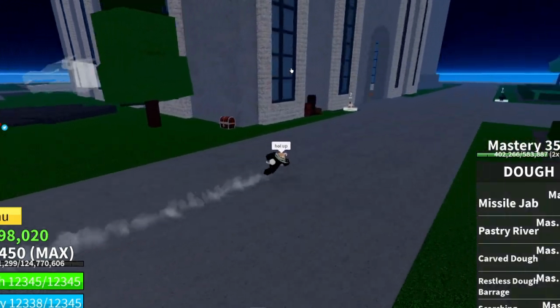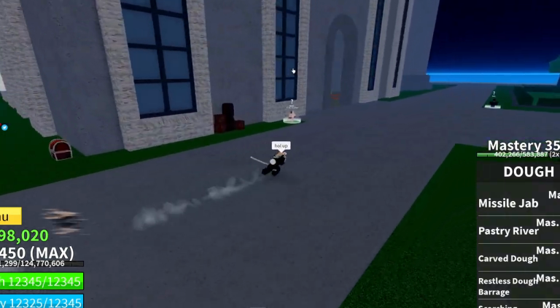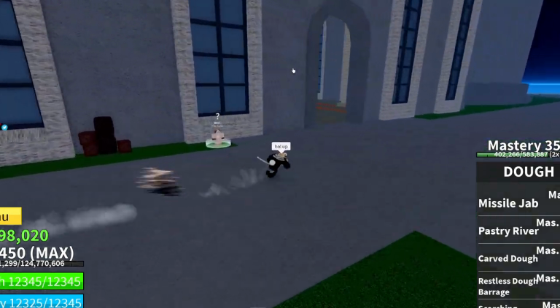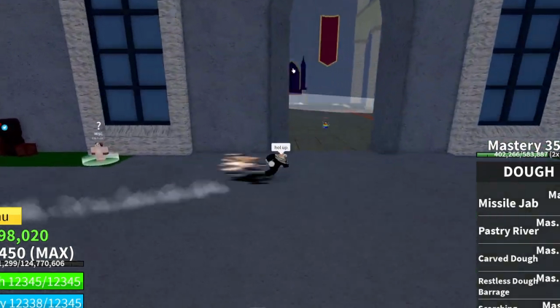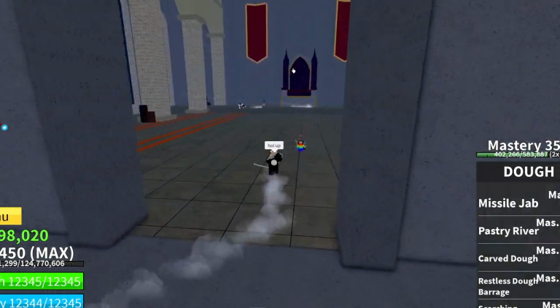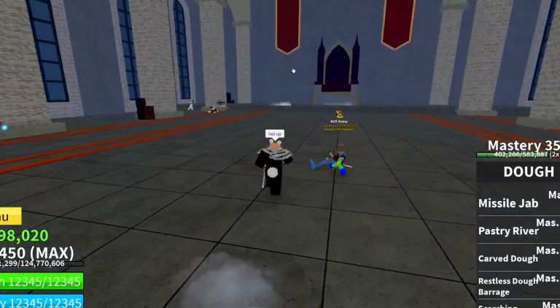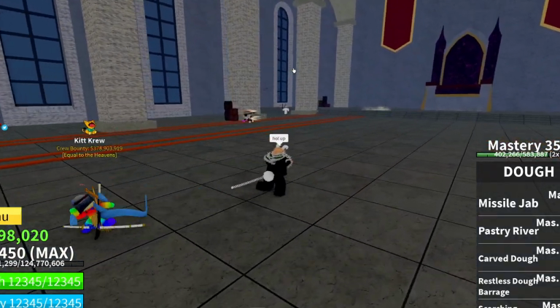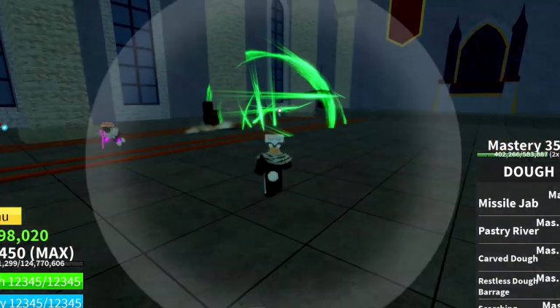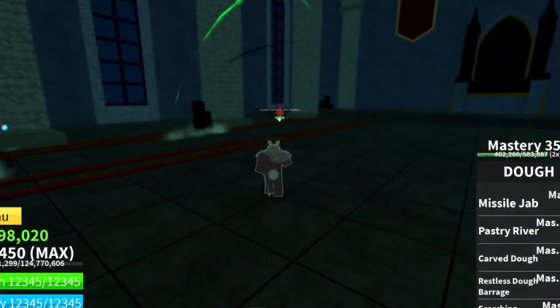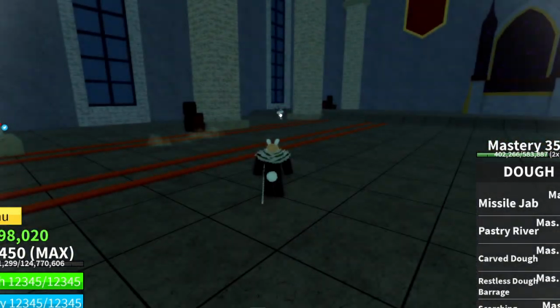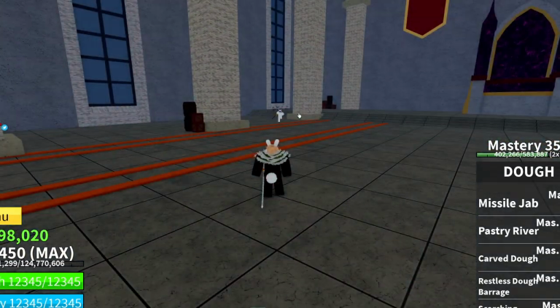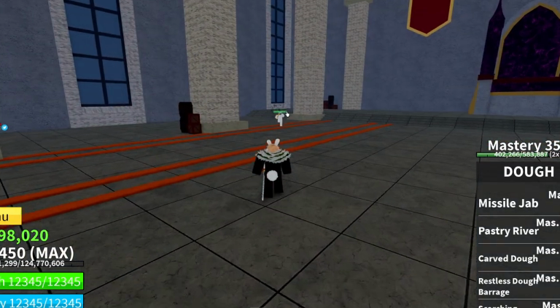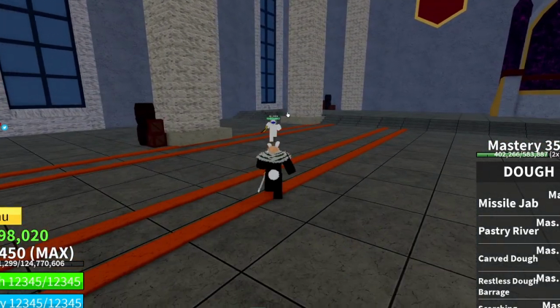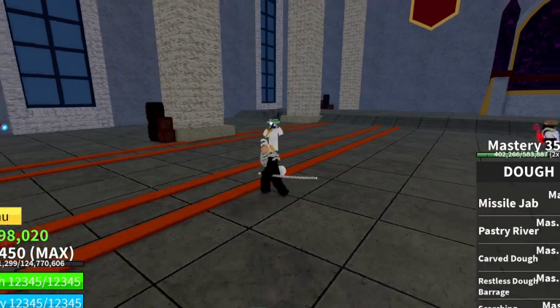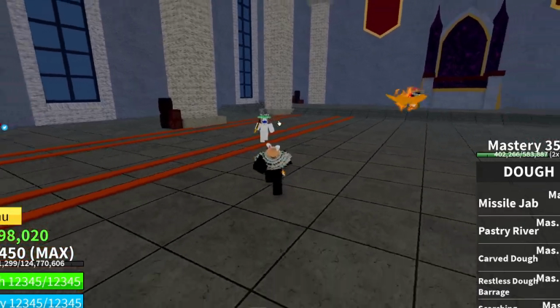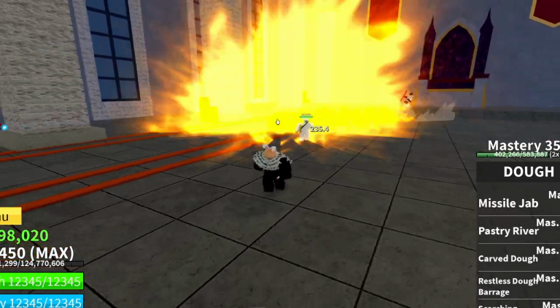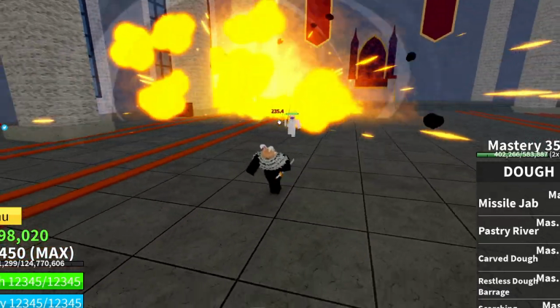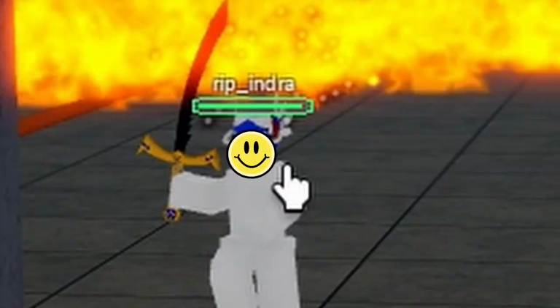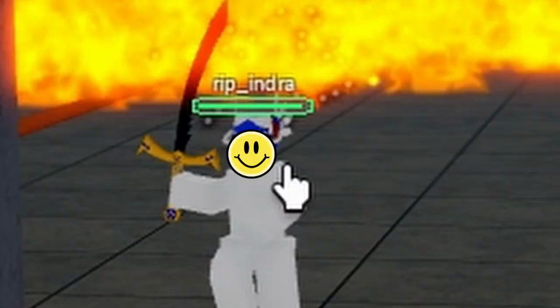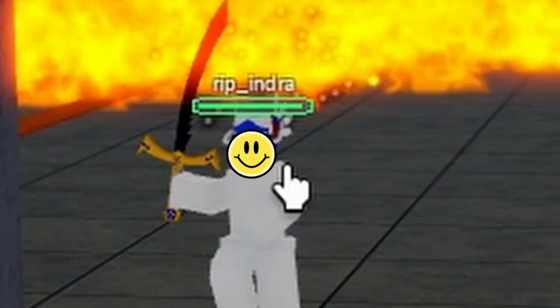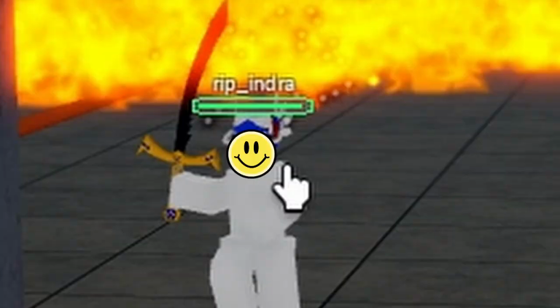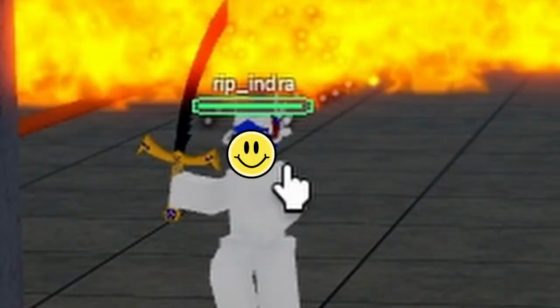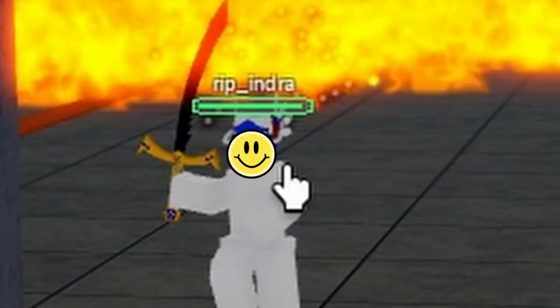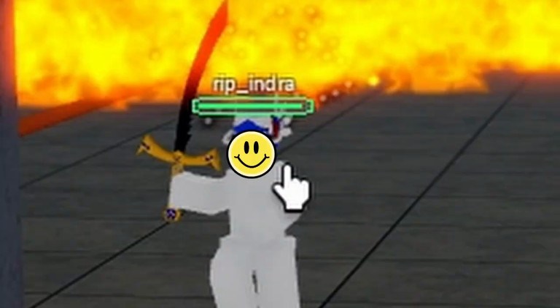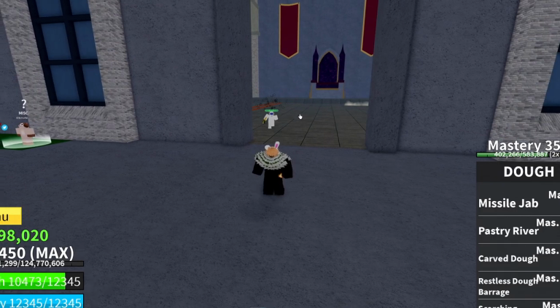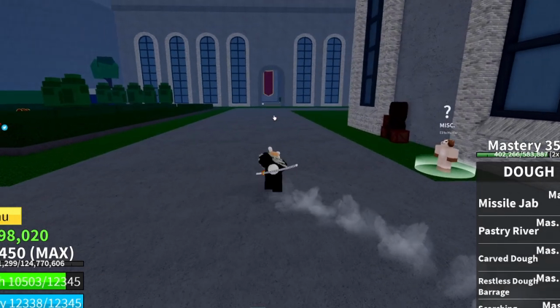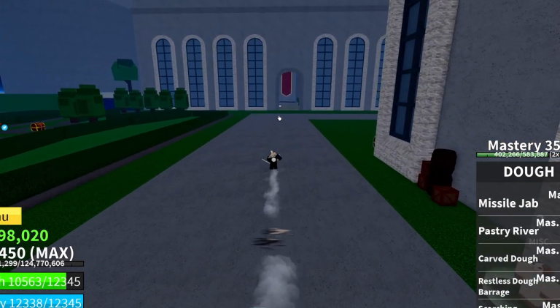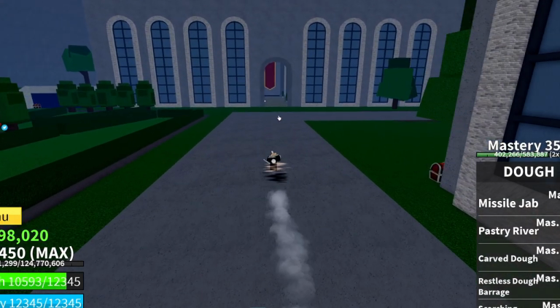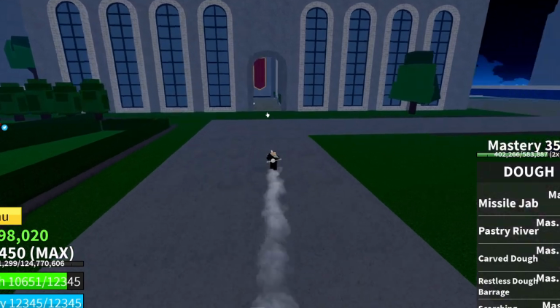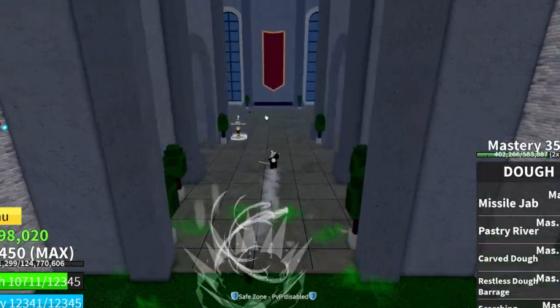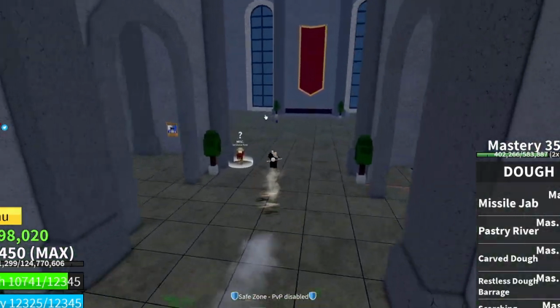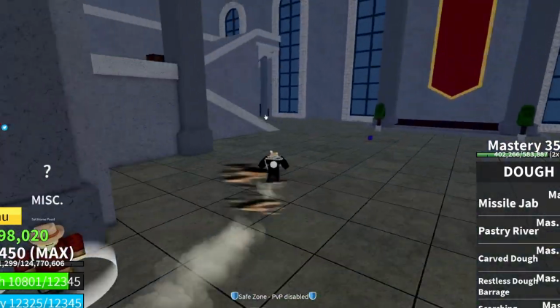First thing you're going to want to do is get a god chalice and spawn Rip Indra. One important thing — don't kill him. You're going to want to keep Indra alive.